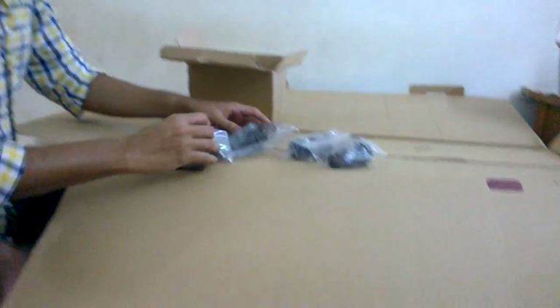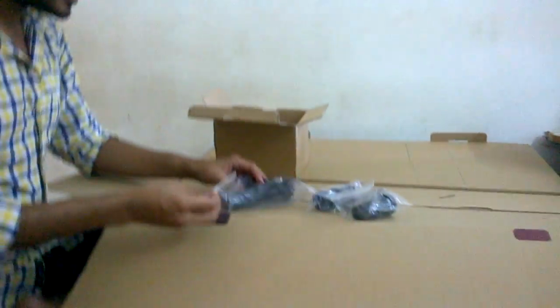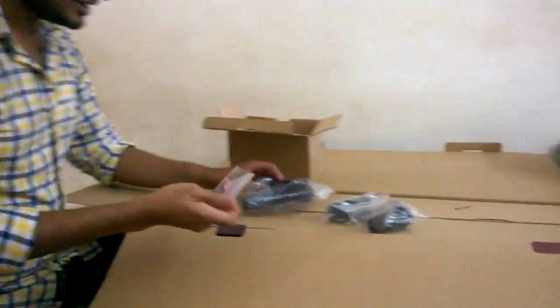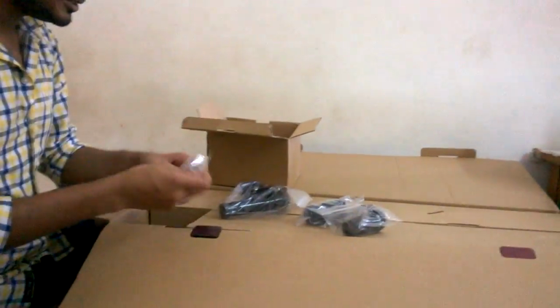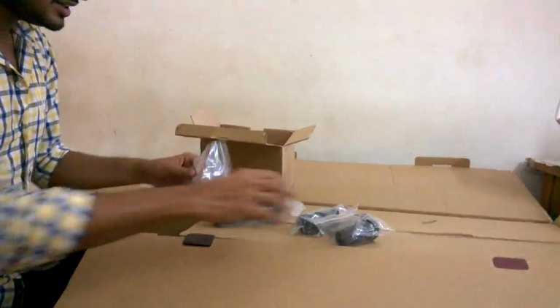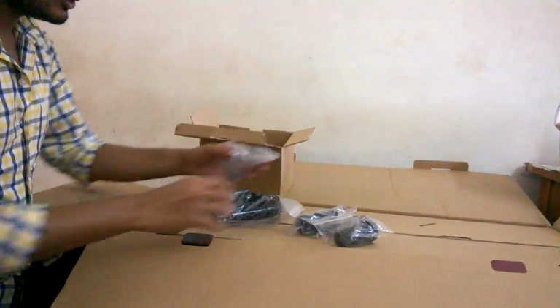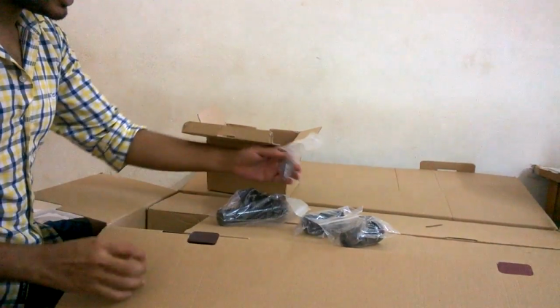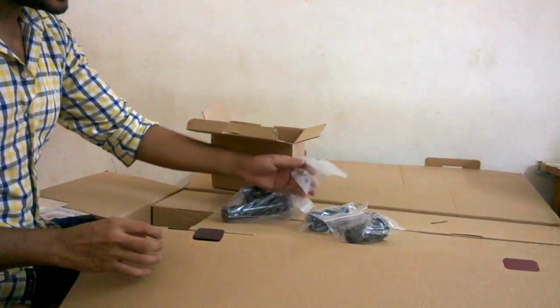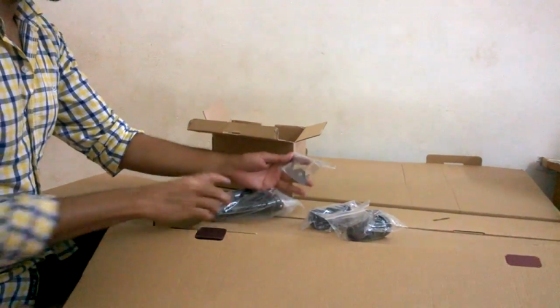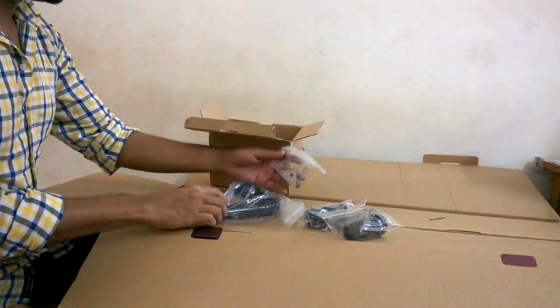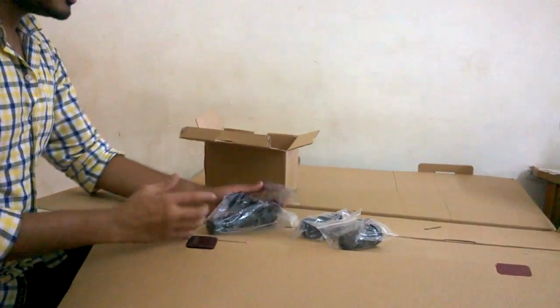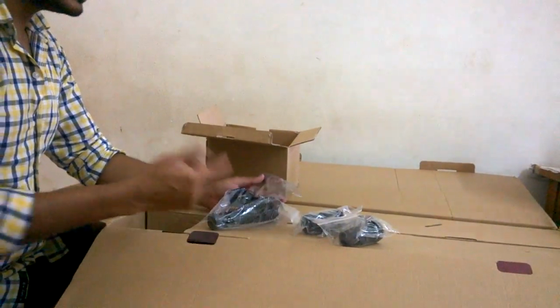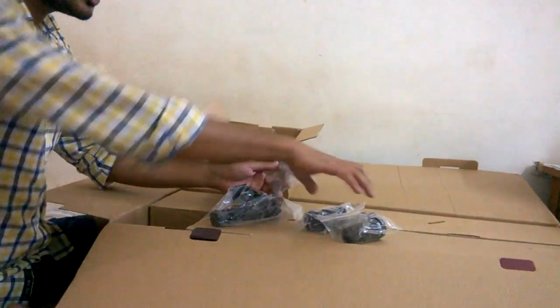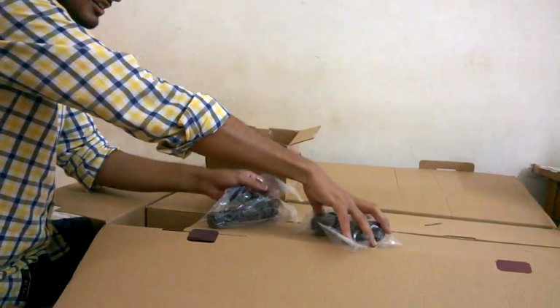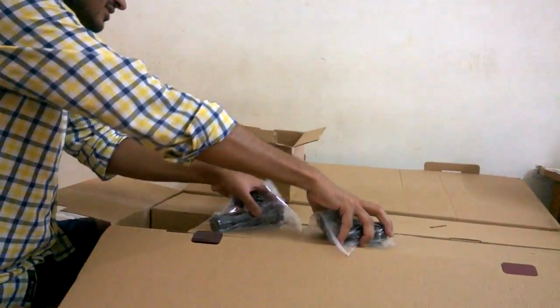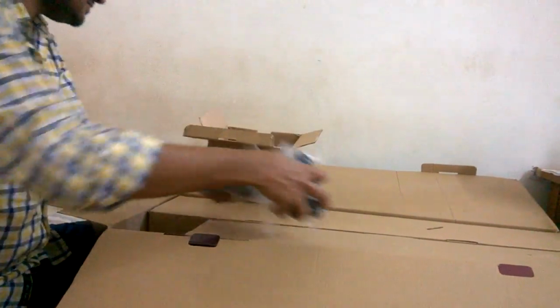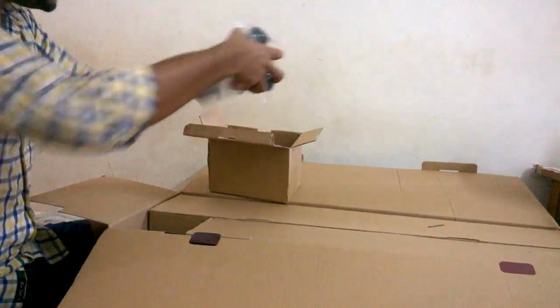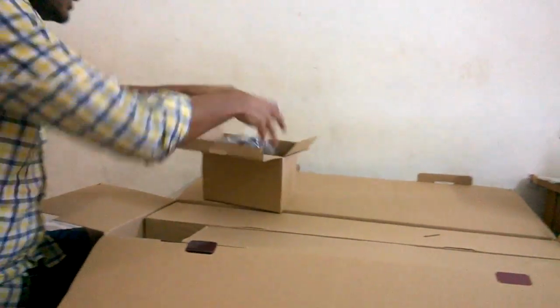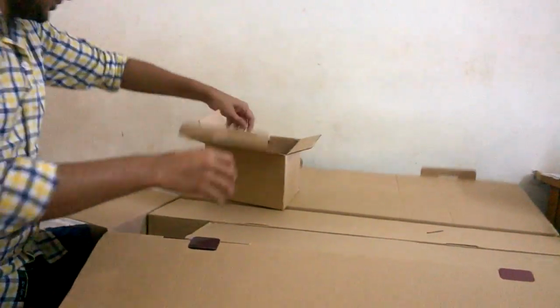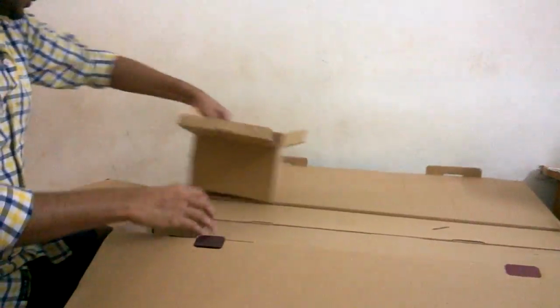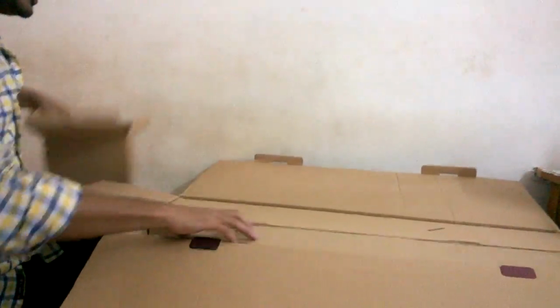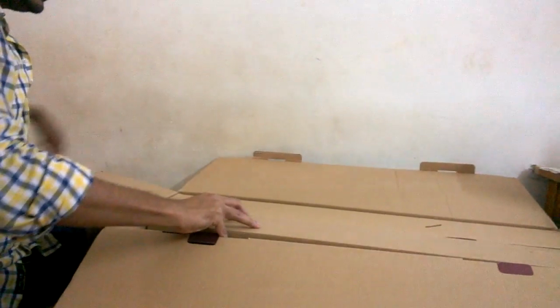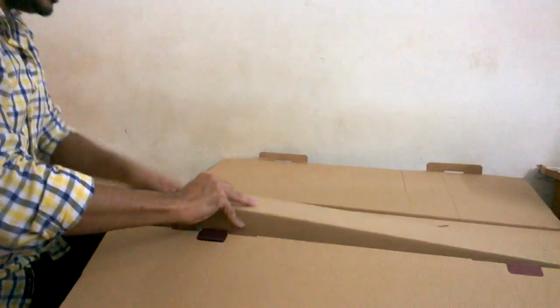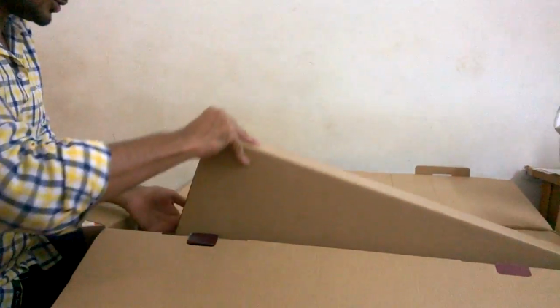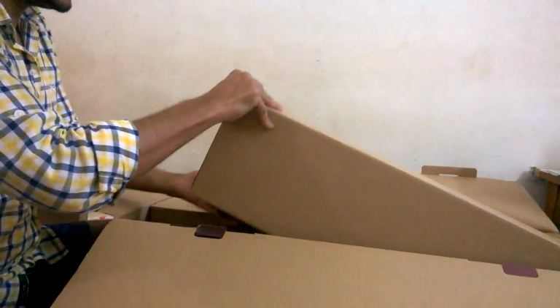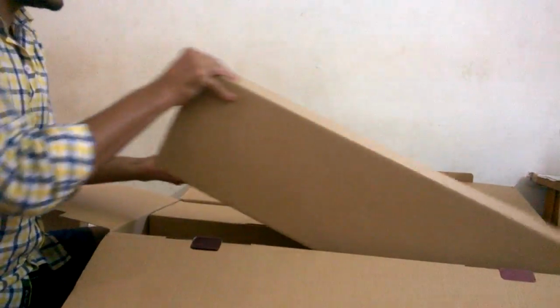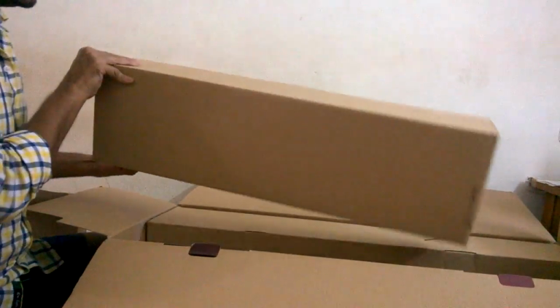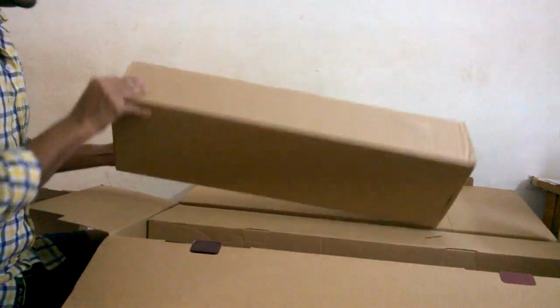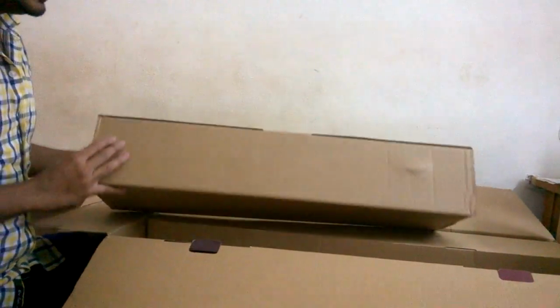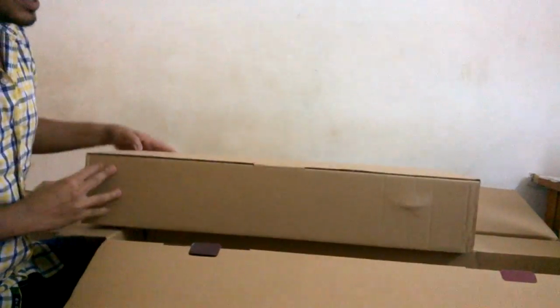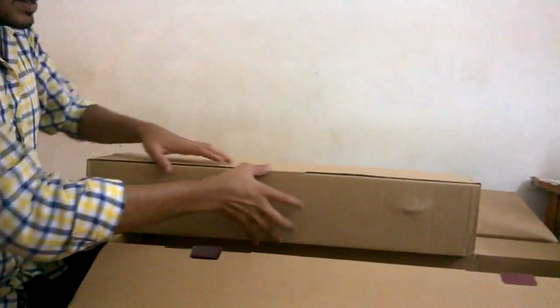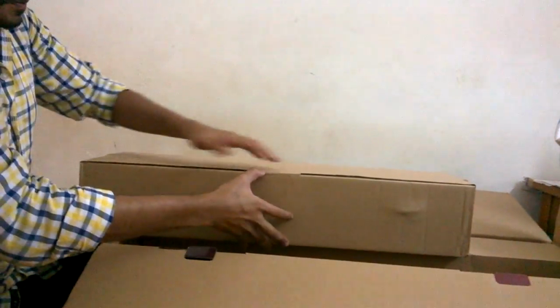So this is having five components, you can see. We will install it afterwards. Let's go to another box — box number 4.